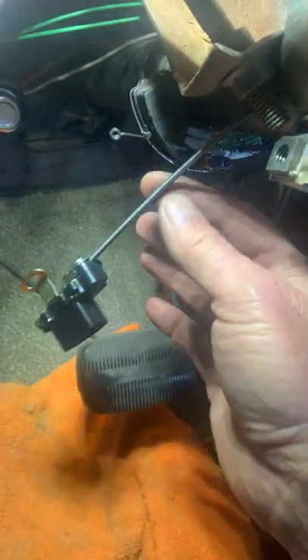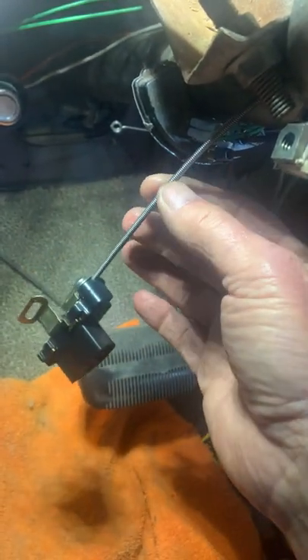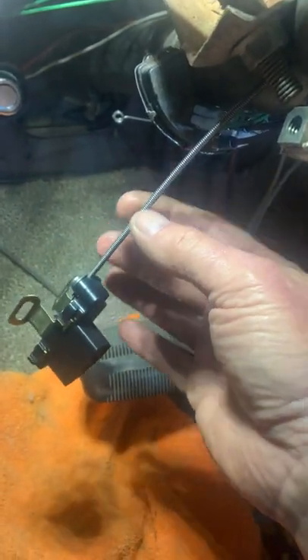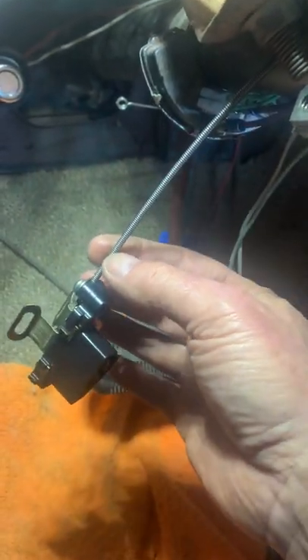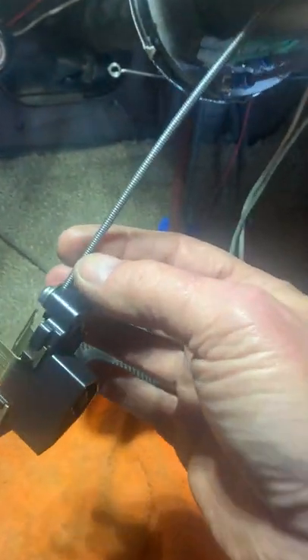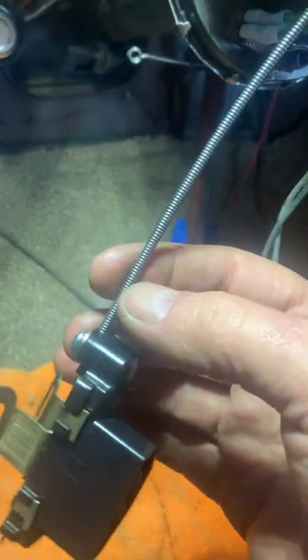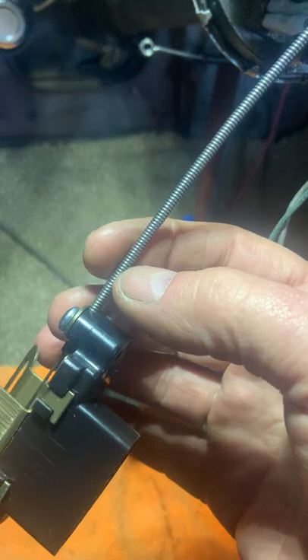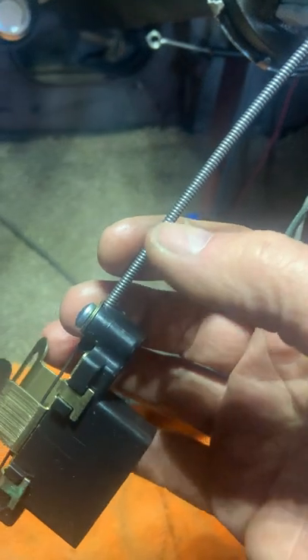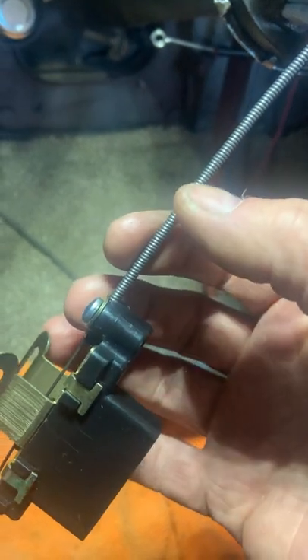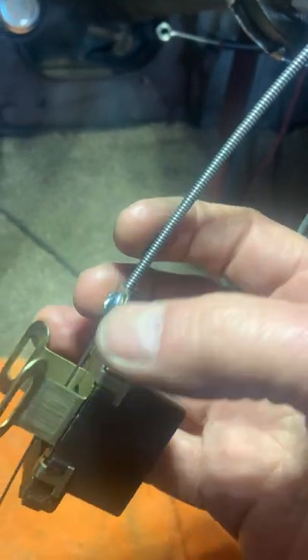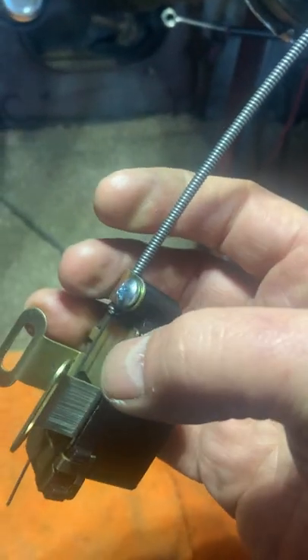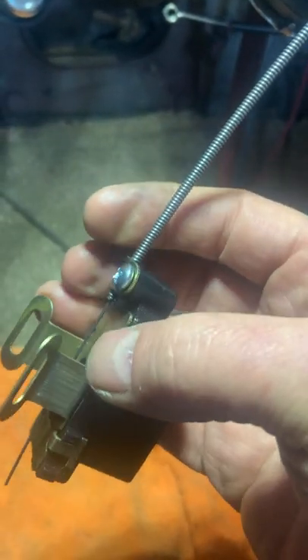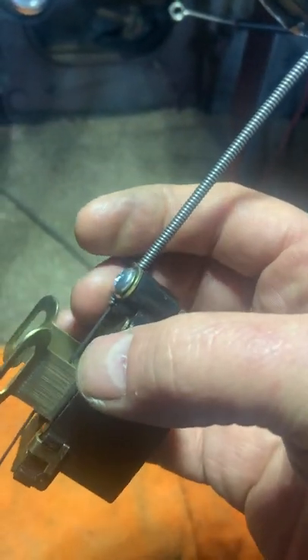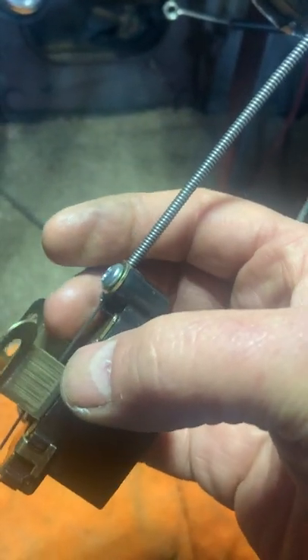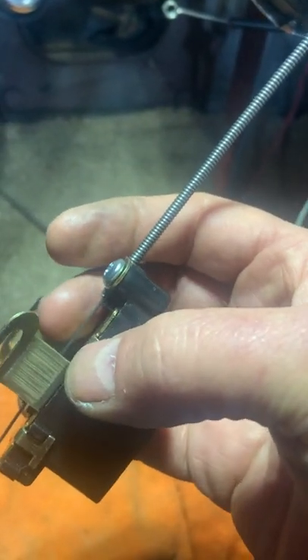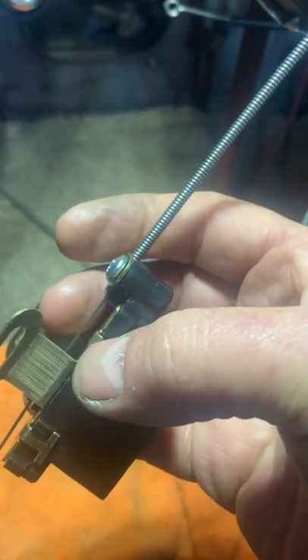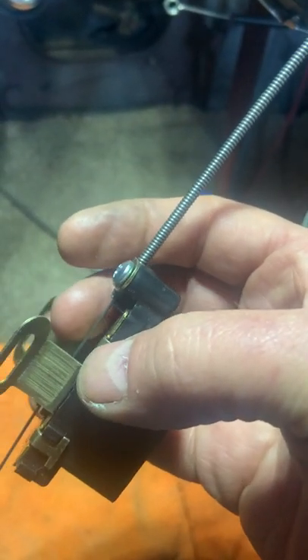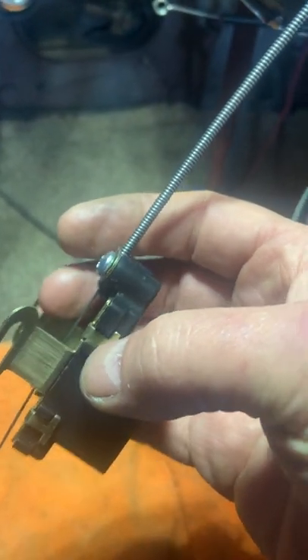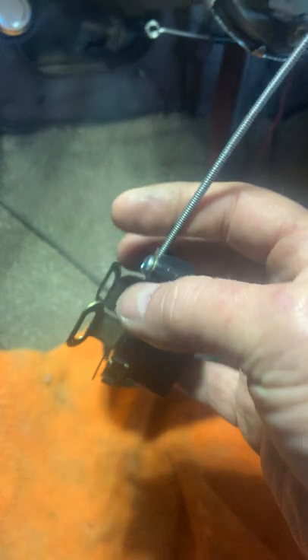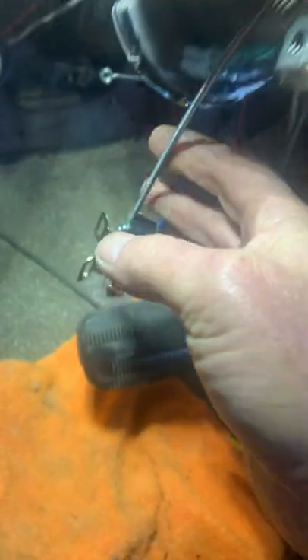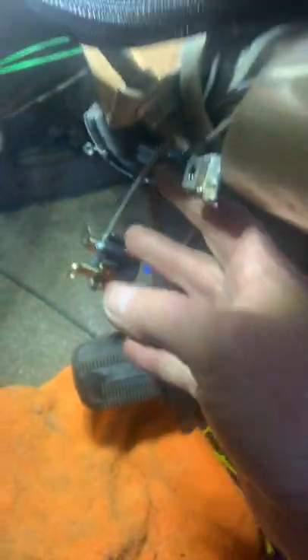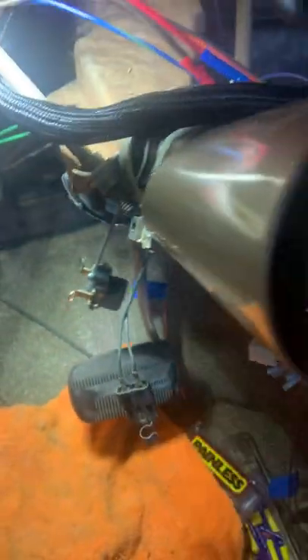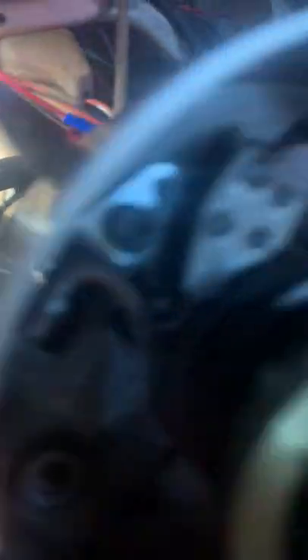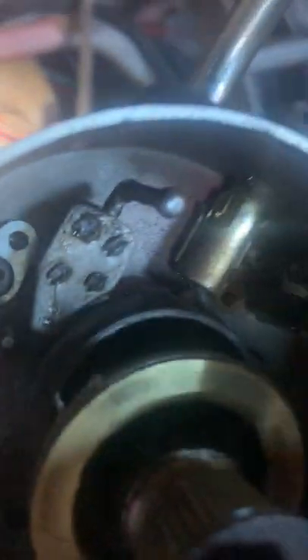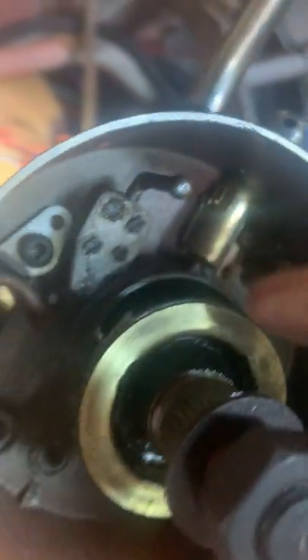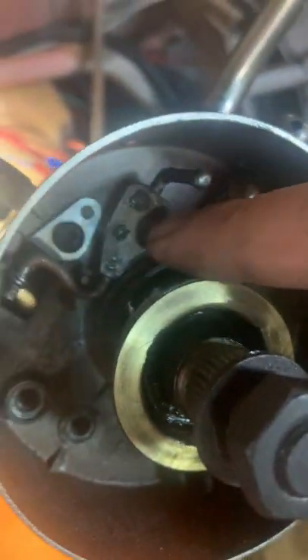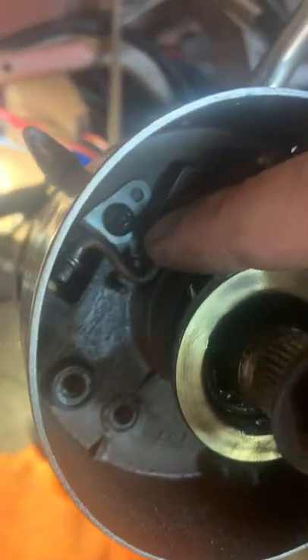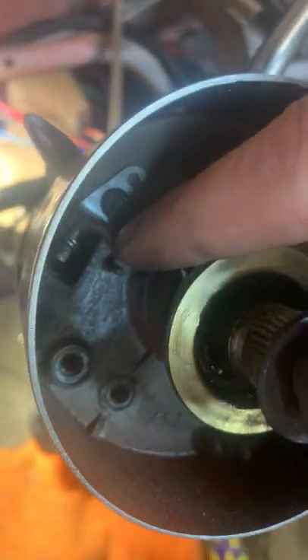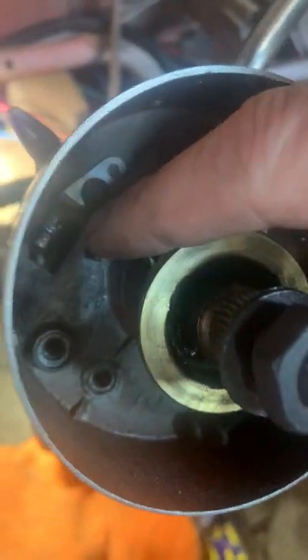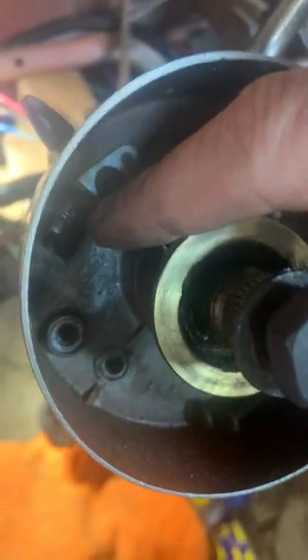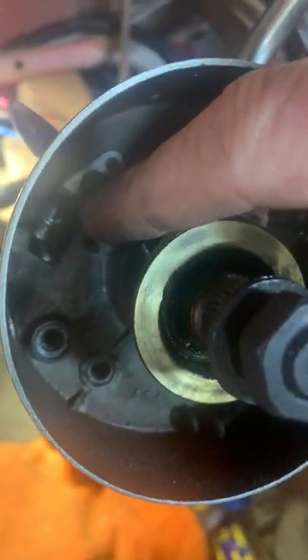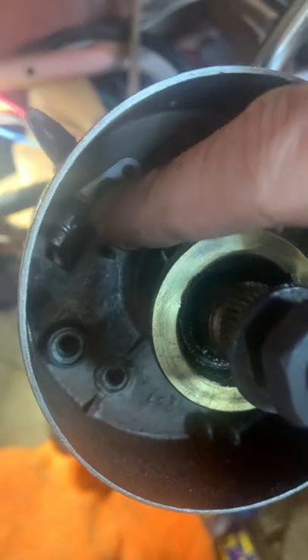This cable here kind of looks like your heater control cable, and then there's a wire in the middle of it. I got both of those pieces brand new — Classic Industries still has those.